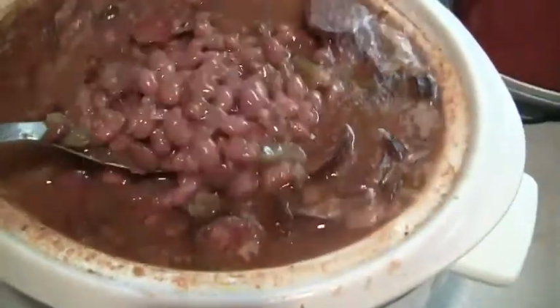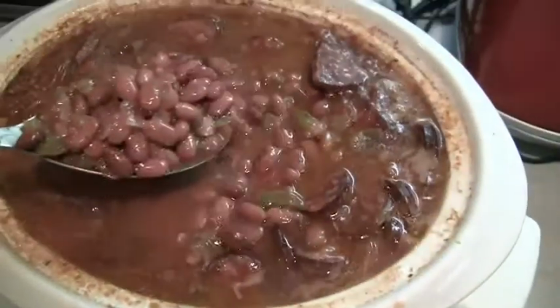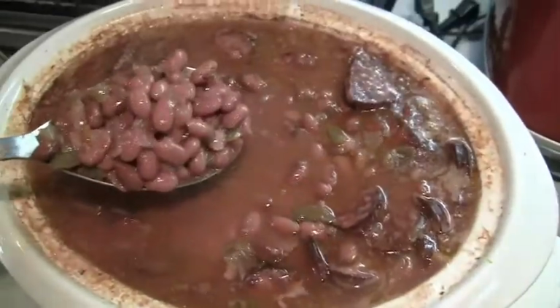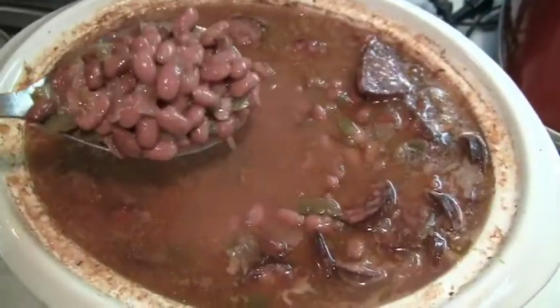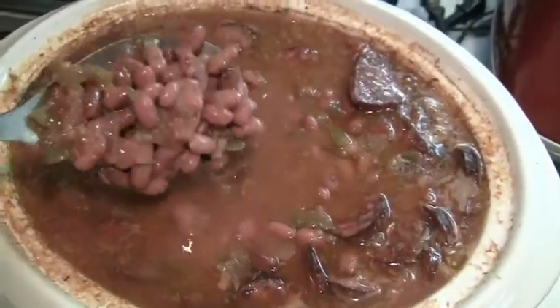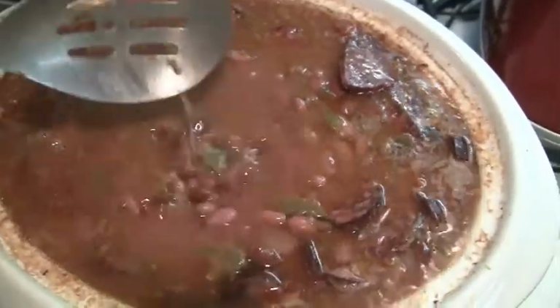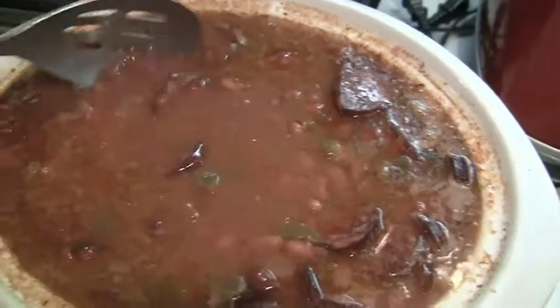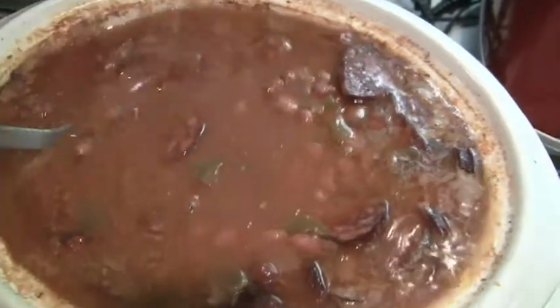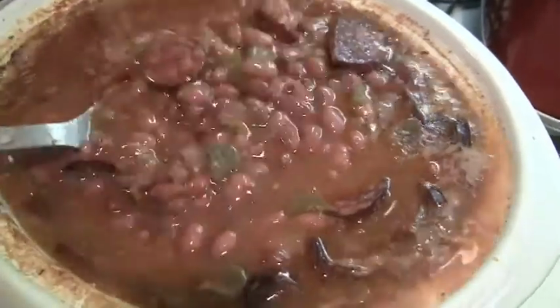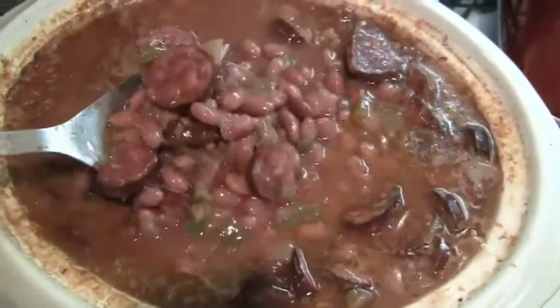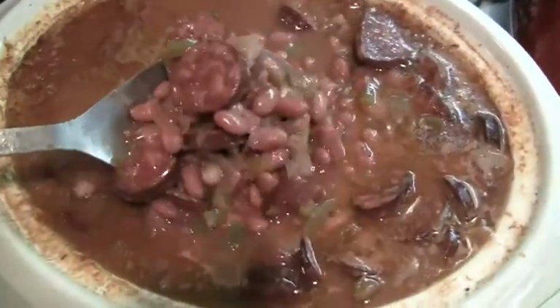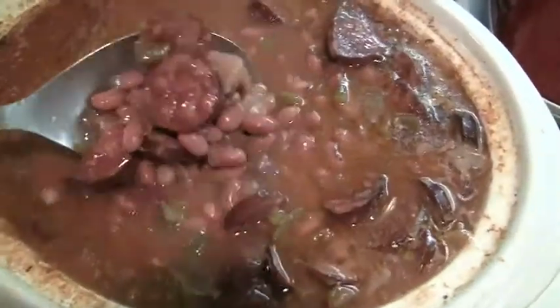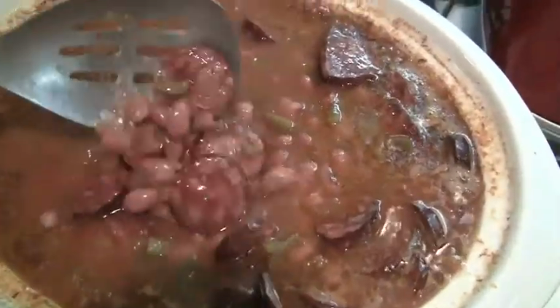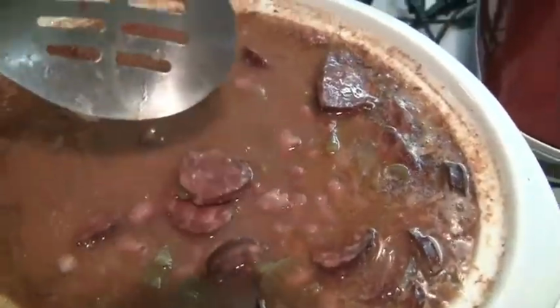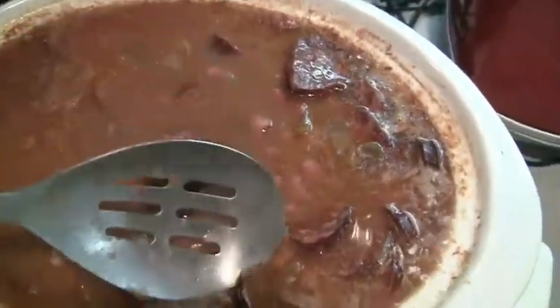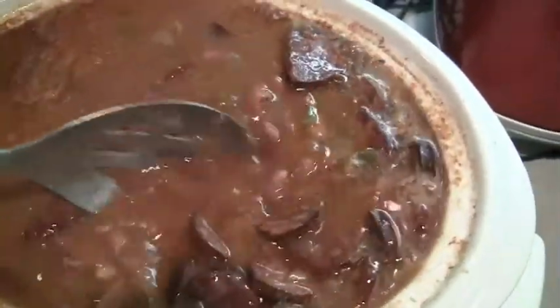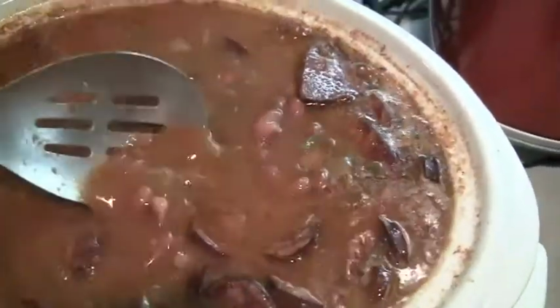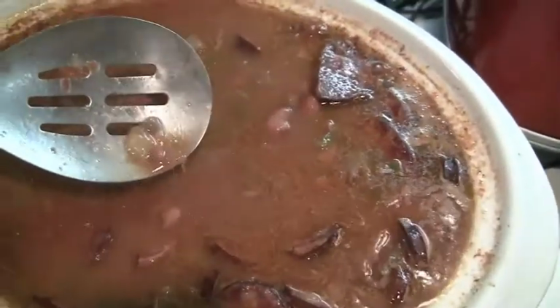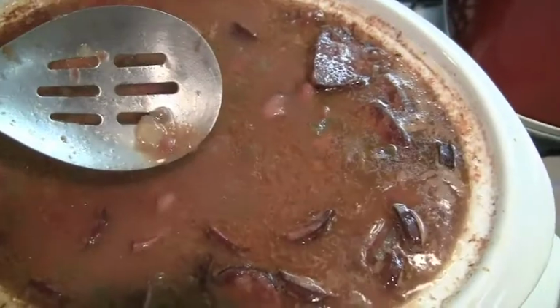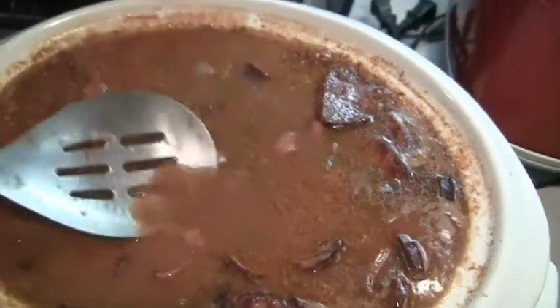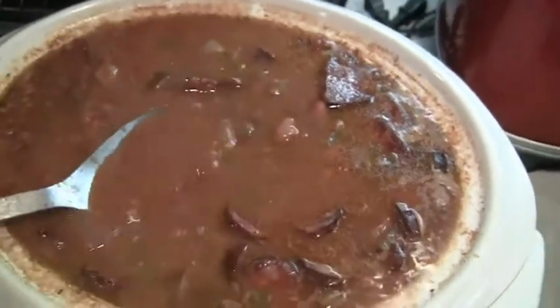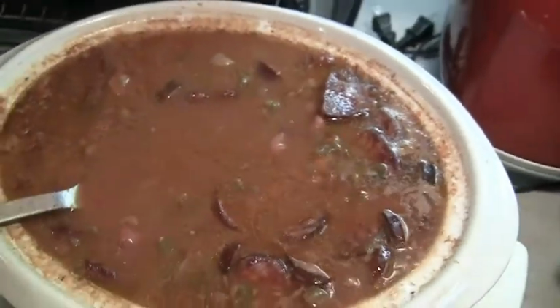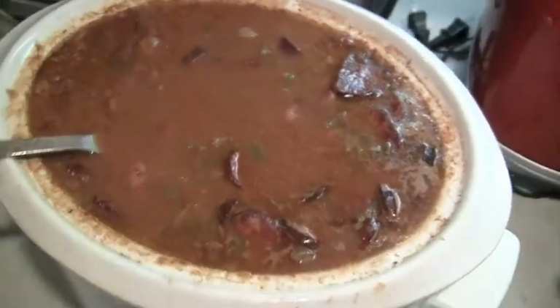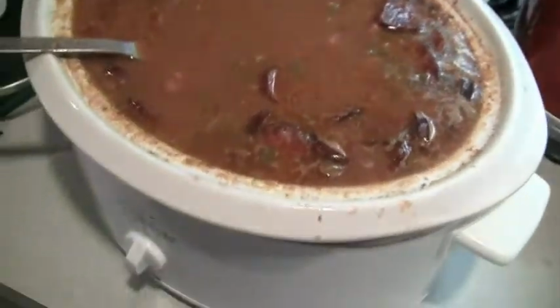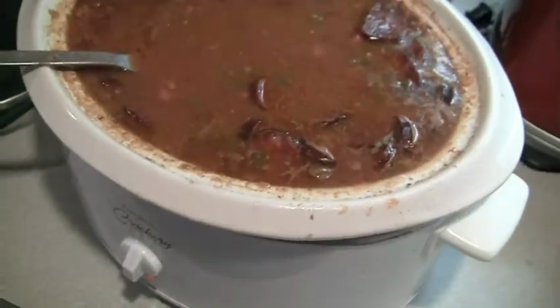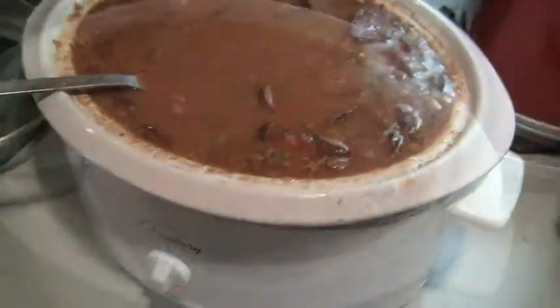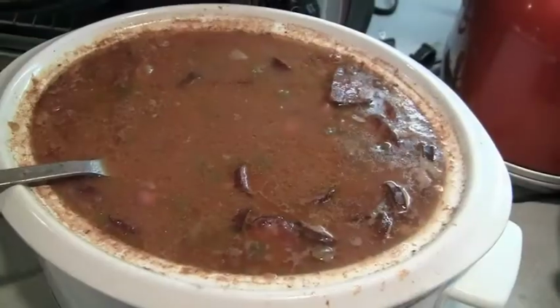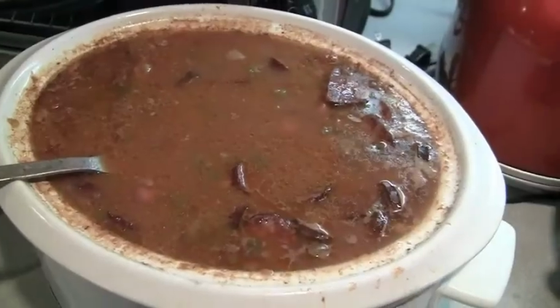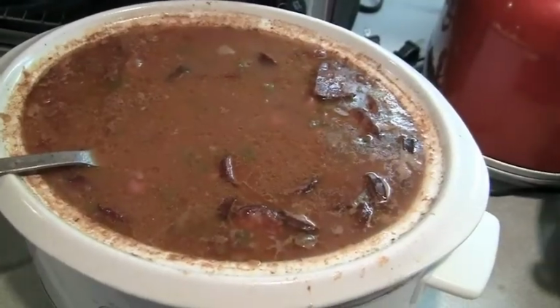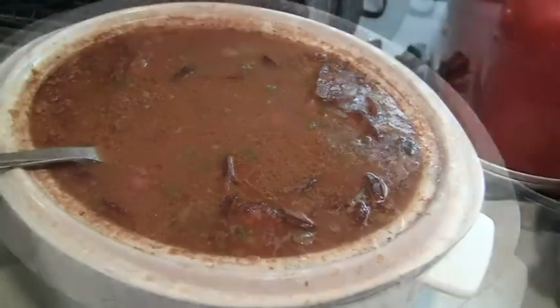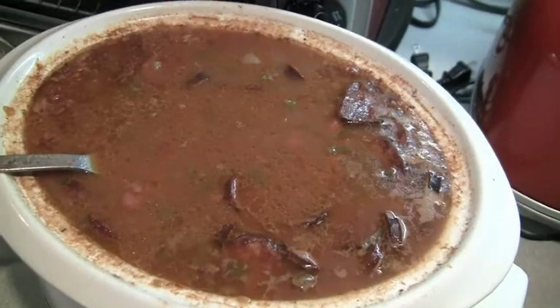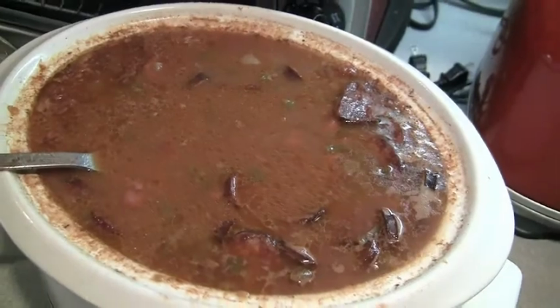There it is — nice red beans with sausage. Got the onions and the peppers in there. That's a big crock pot full. Some of that will go in the freezer. That's good stuff.